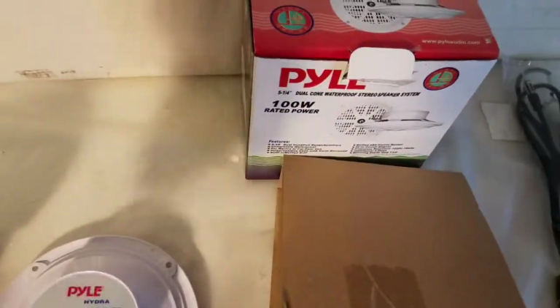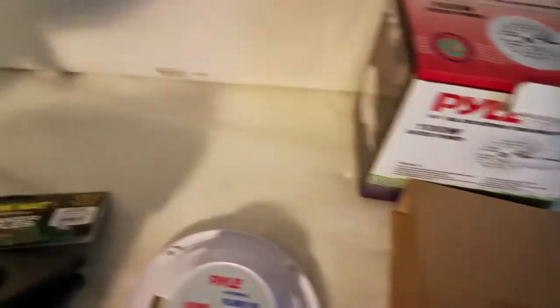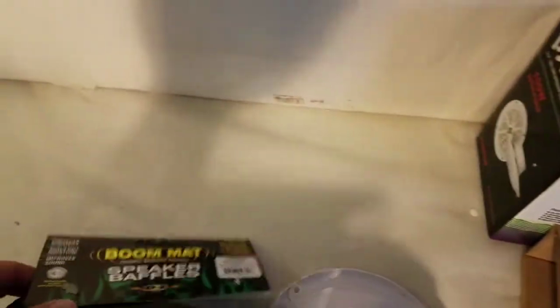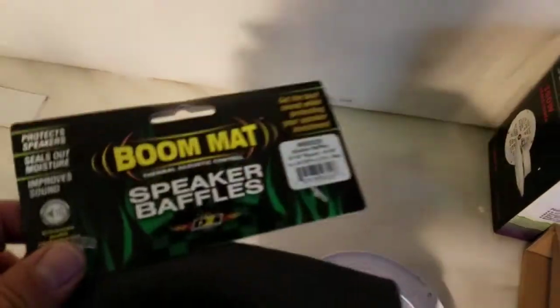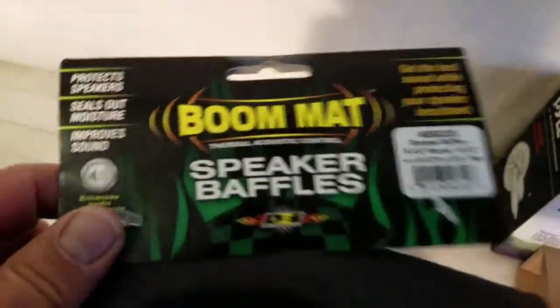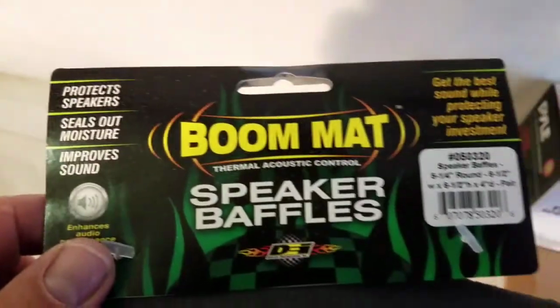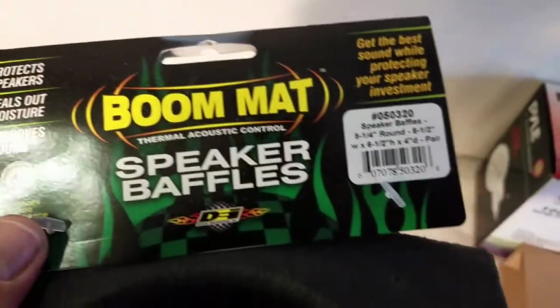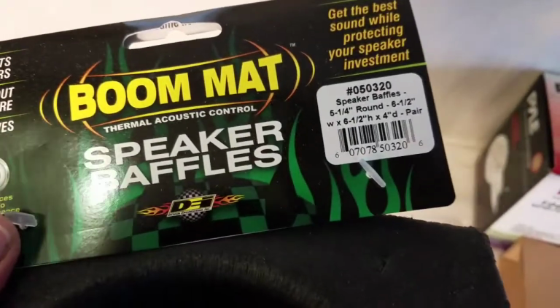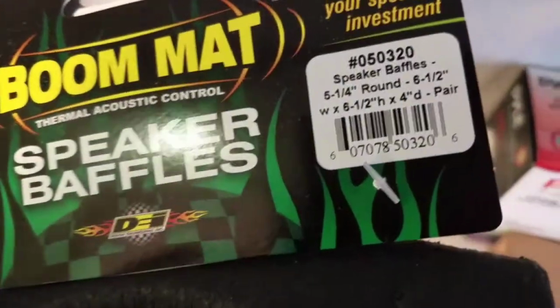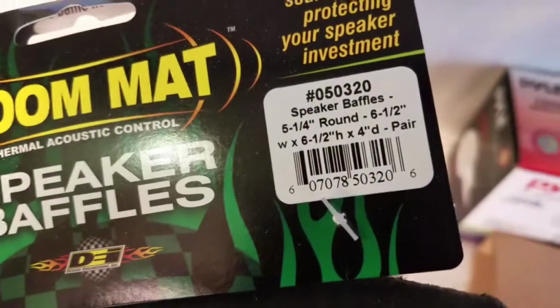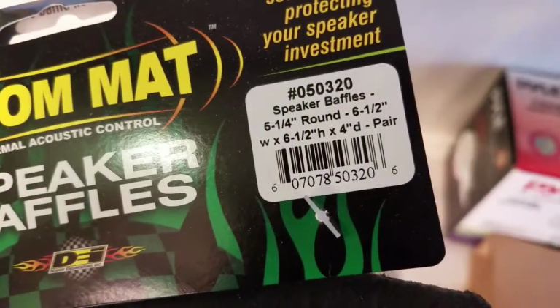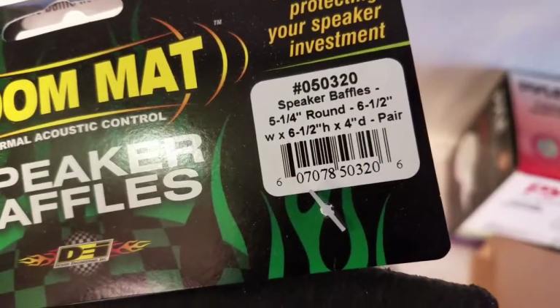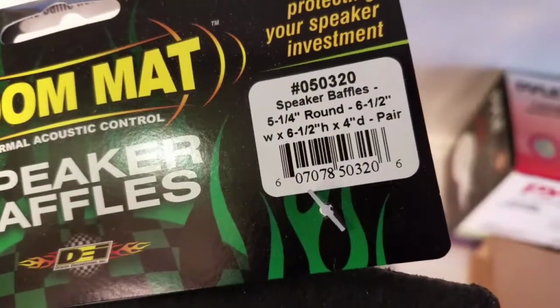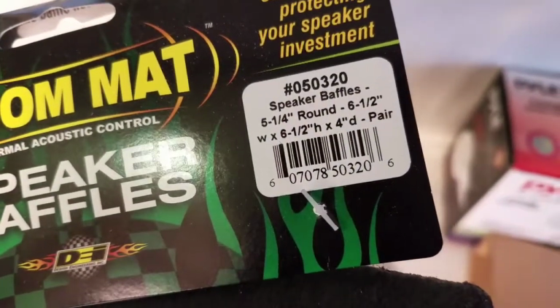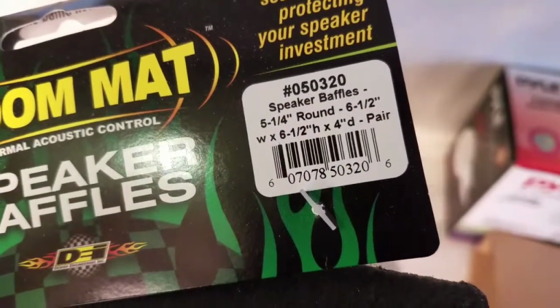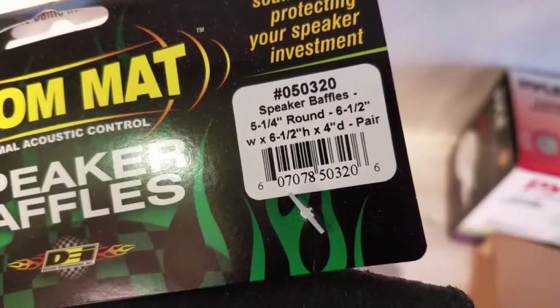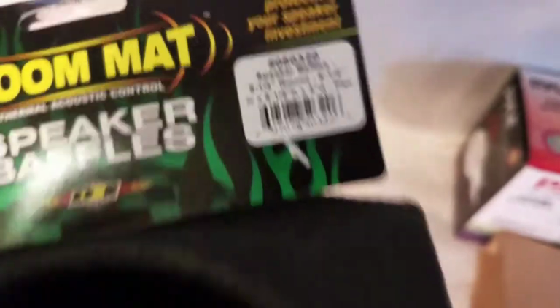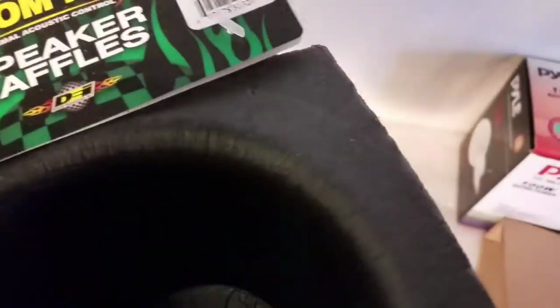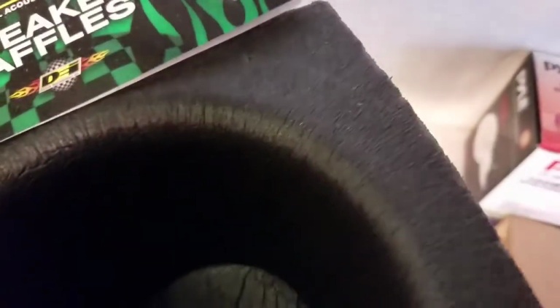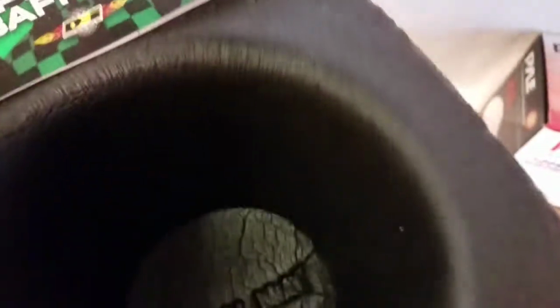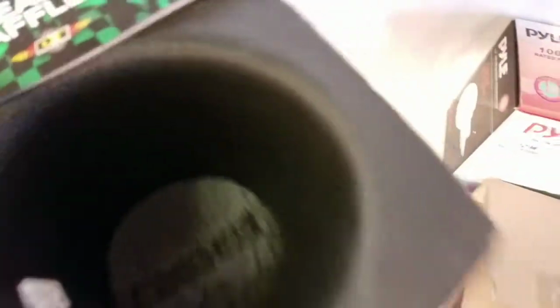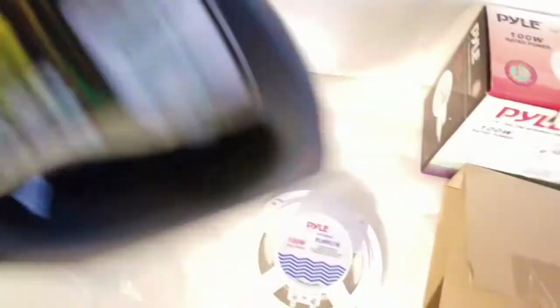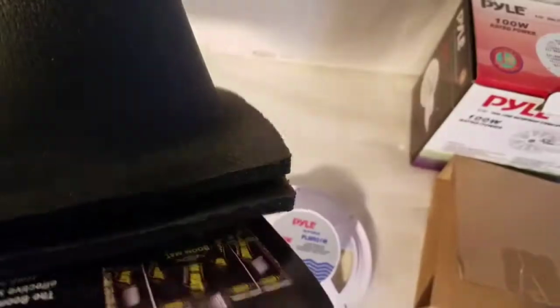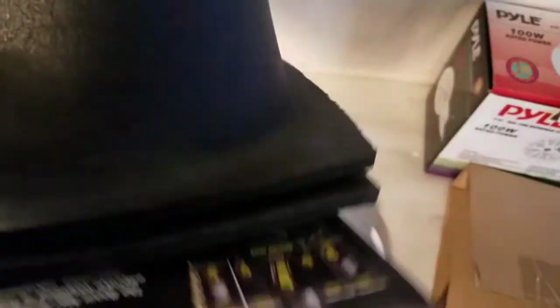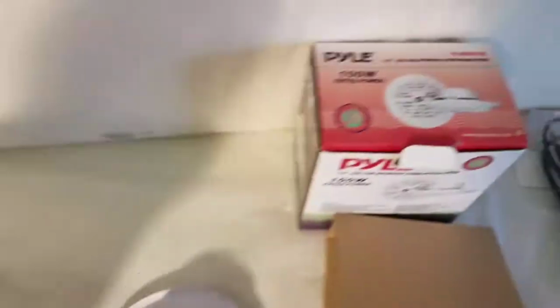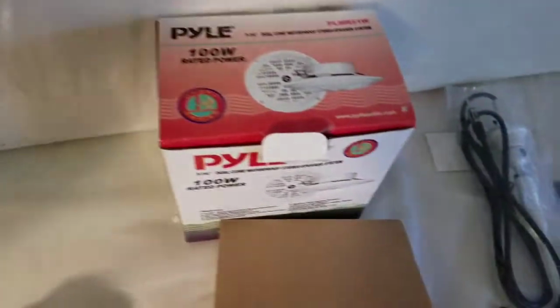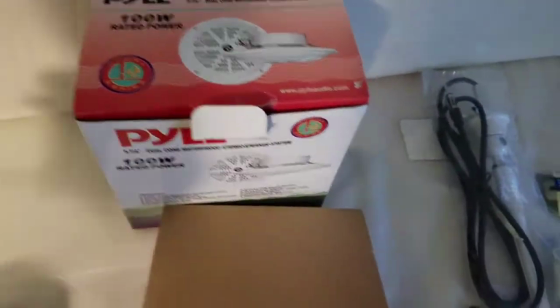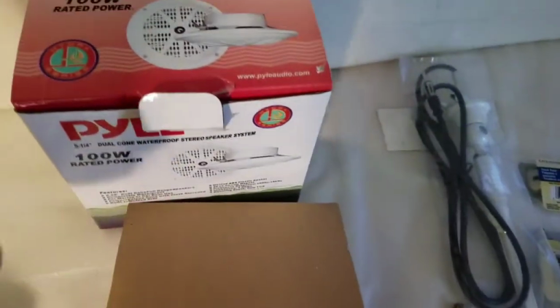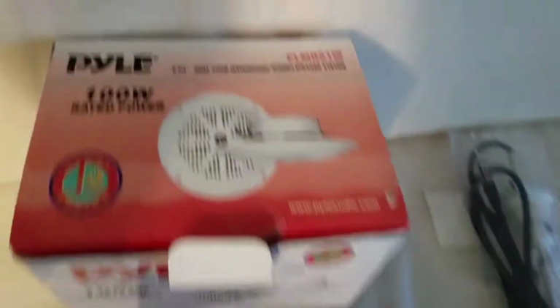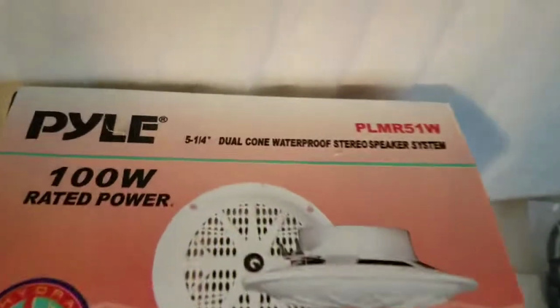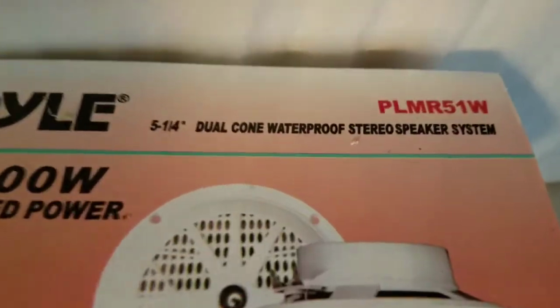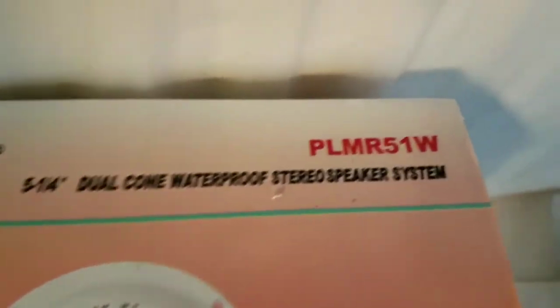Next we're going to put in these baffles. Here's the part number — these are the ones I used, five-and-a-quarter round. And here's the part number for these speakers as well if you want it.